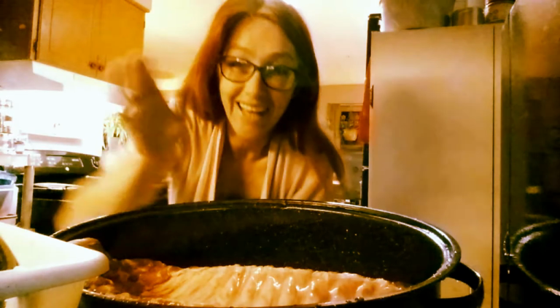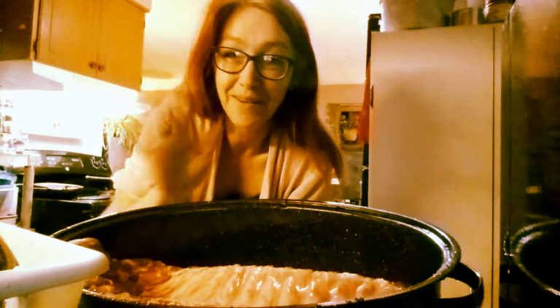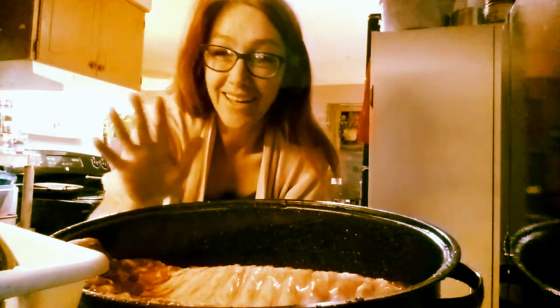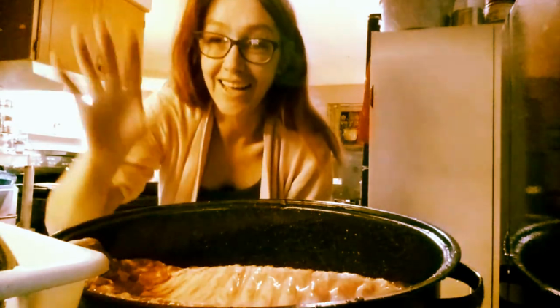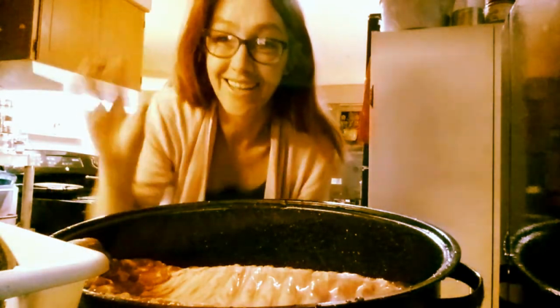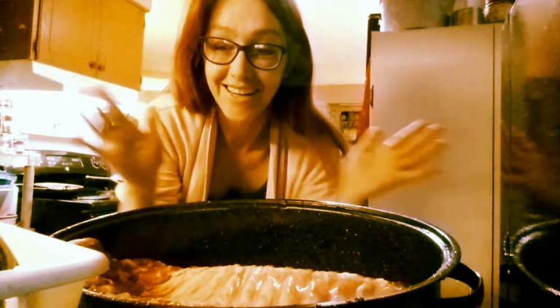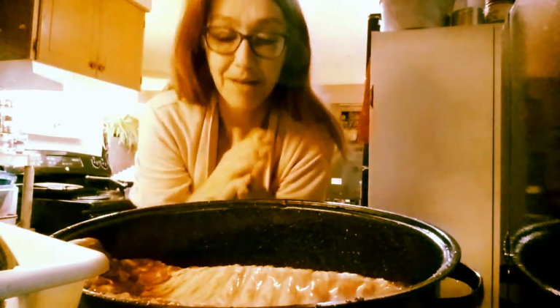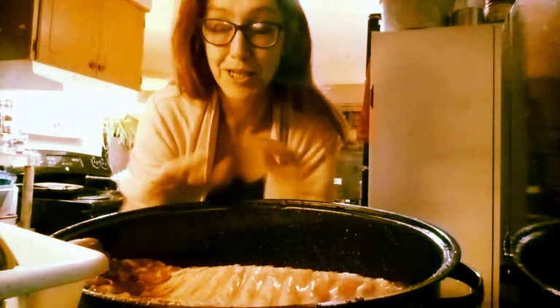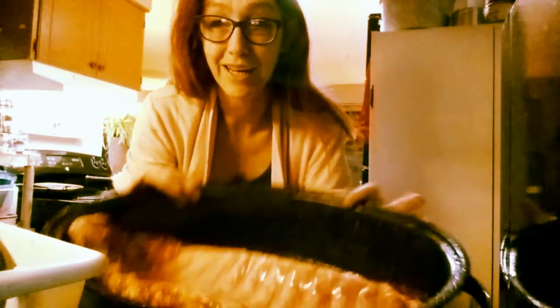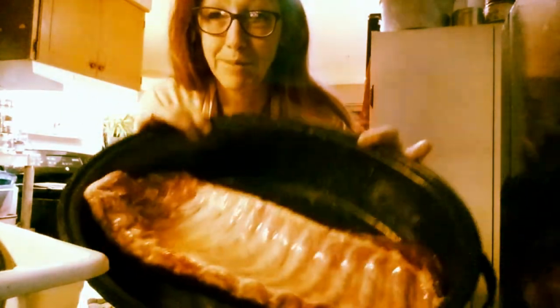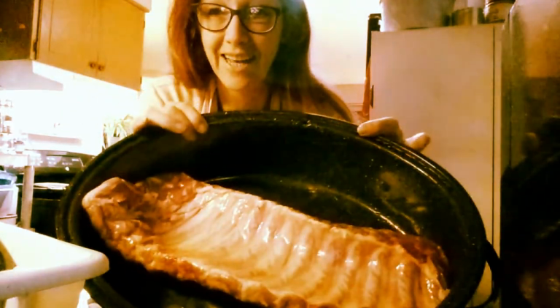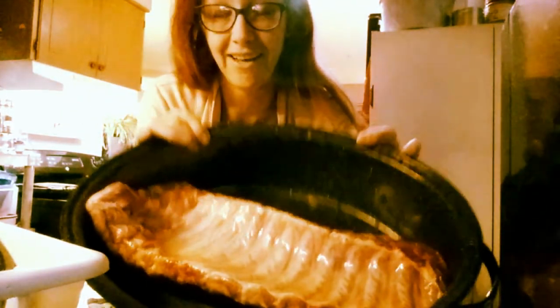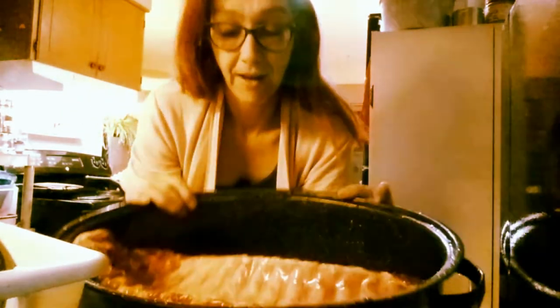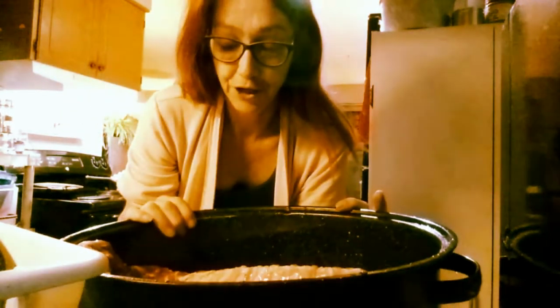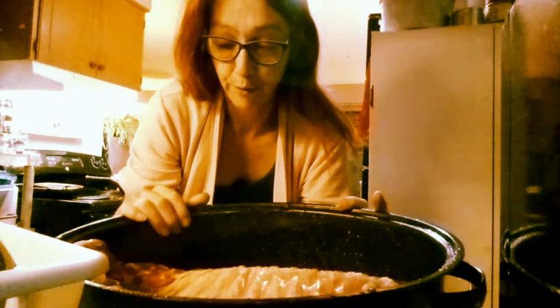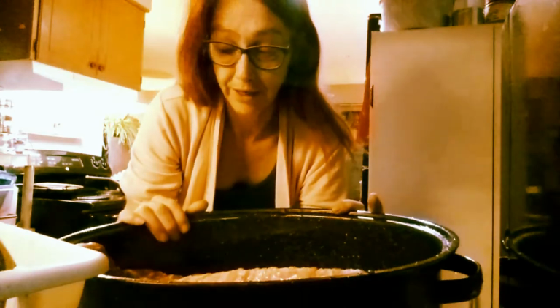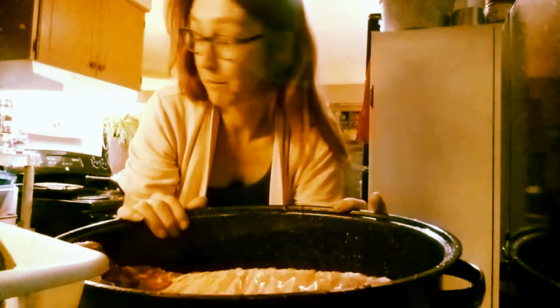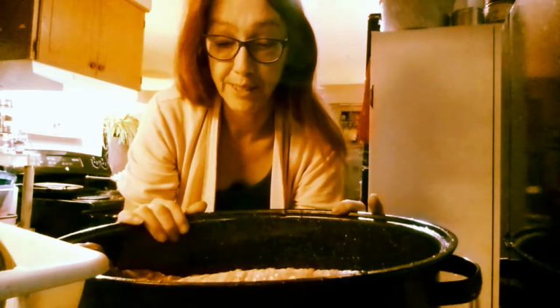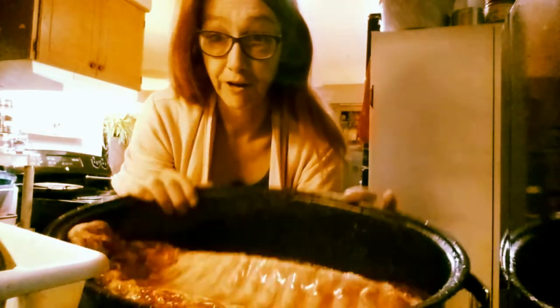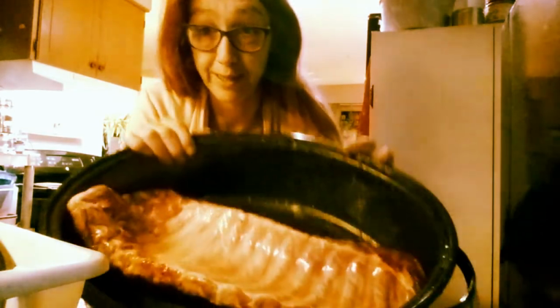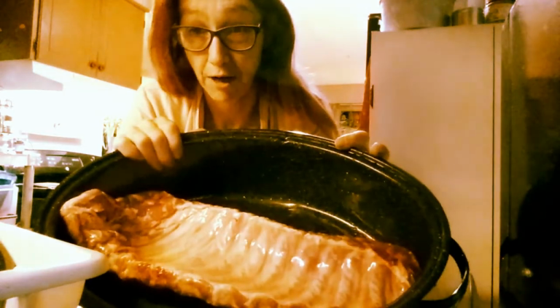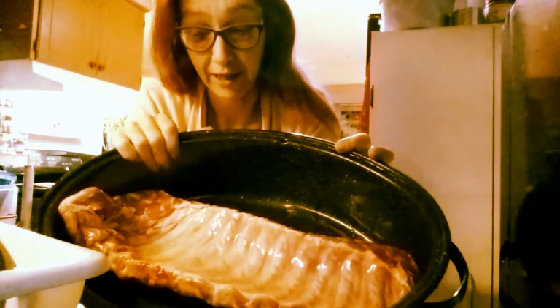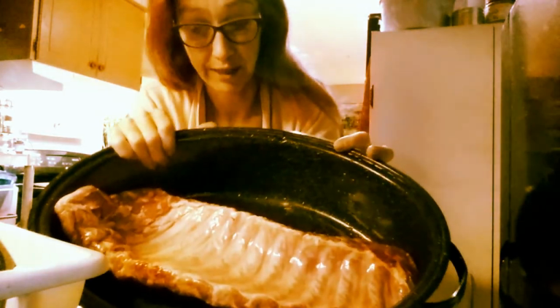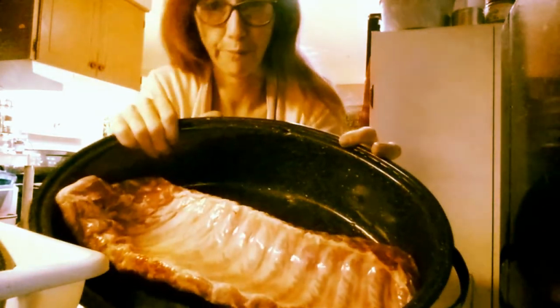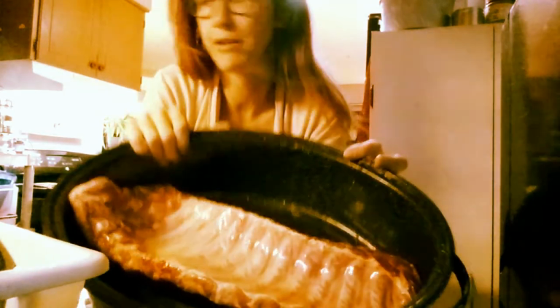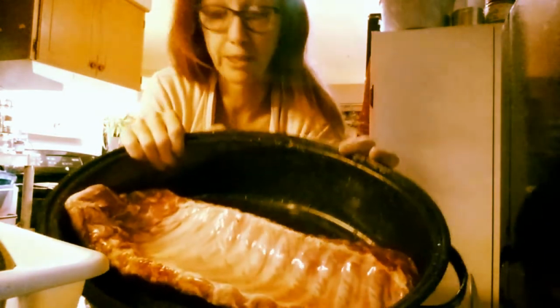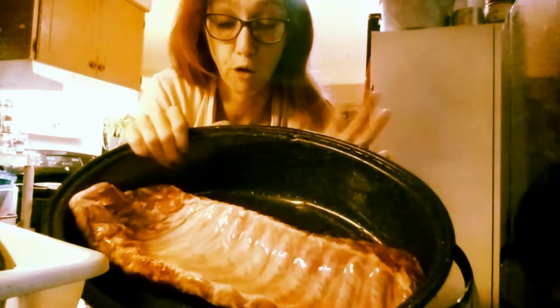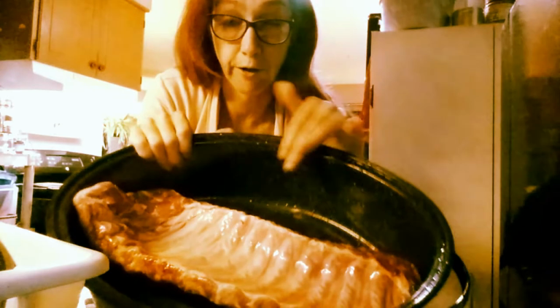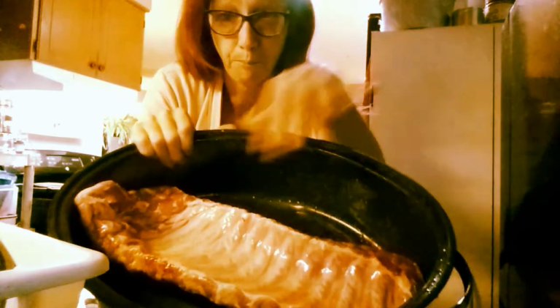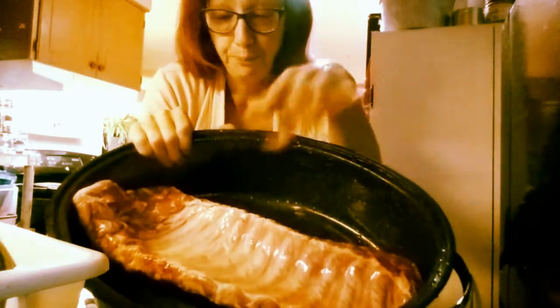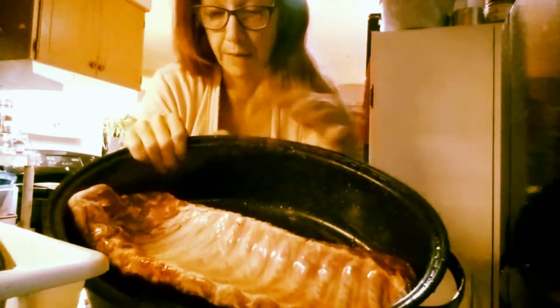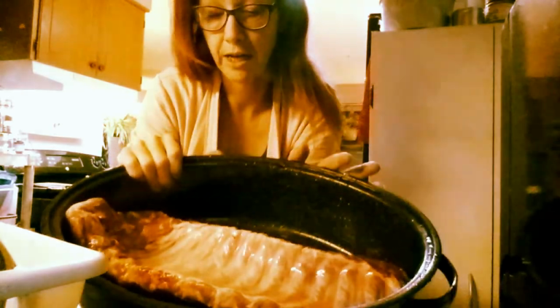Hi everyone, I am going to make ribs today. I'm going to show you how I do my ribs. I've already rinsed them off — I like to rinse my ribs off with cold water. Then I put them in here.